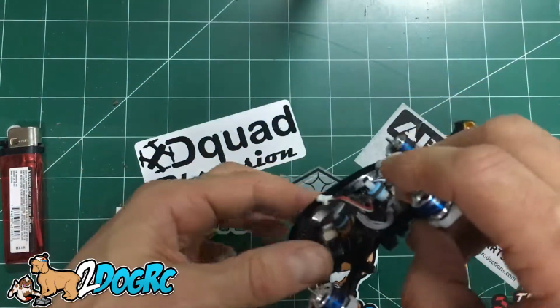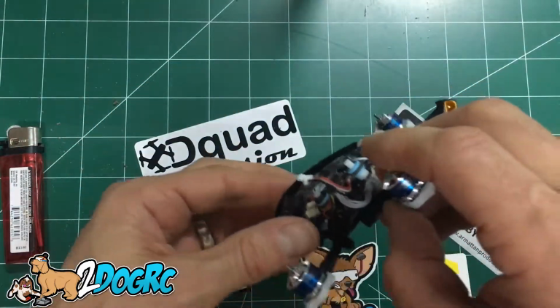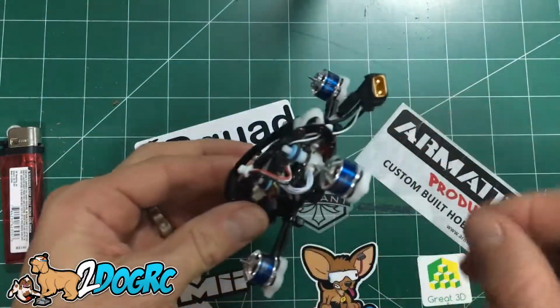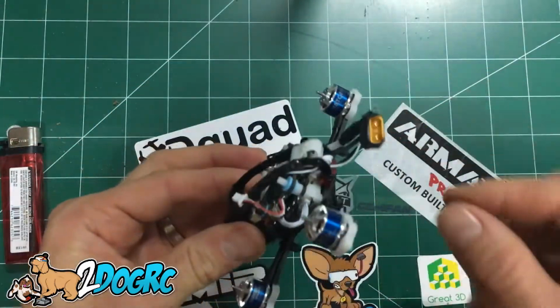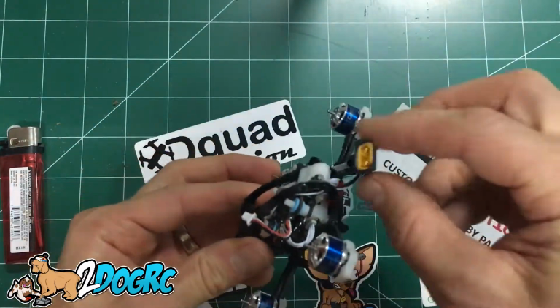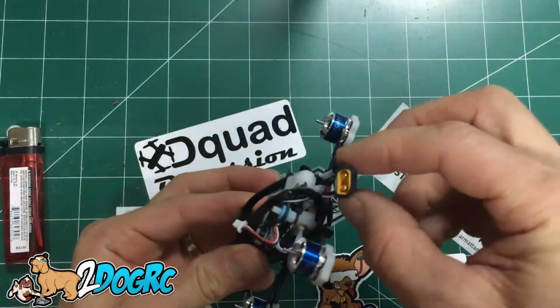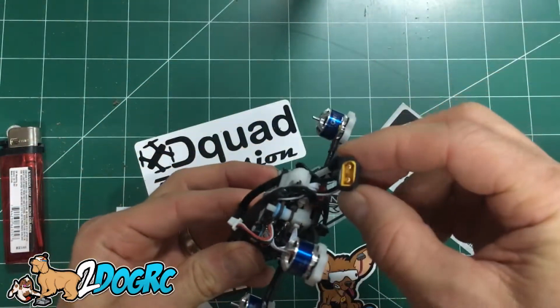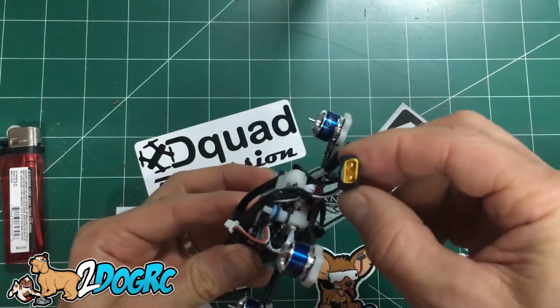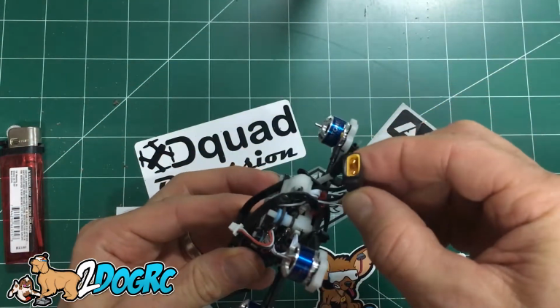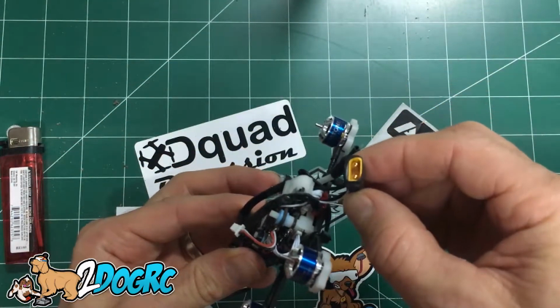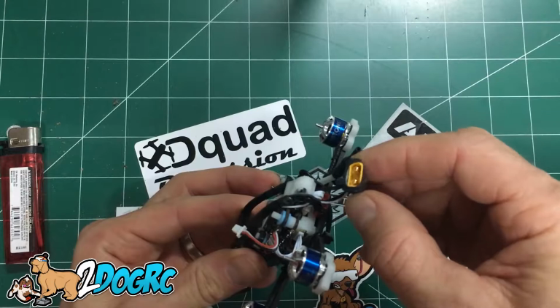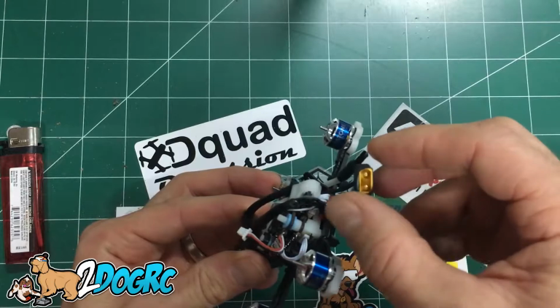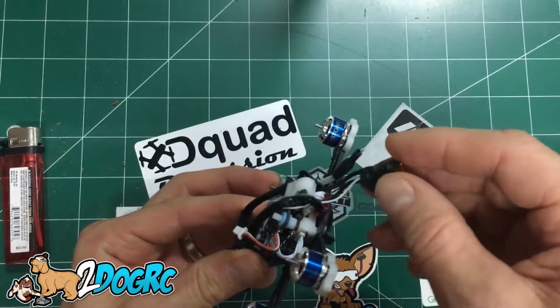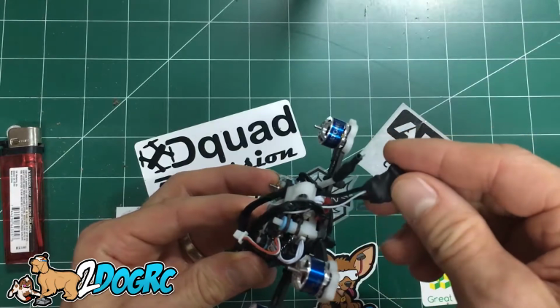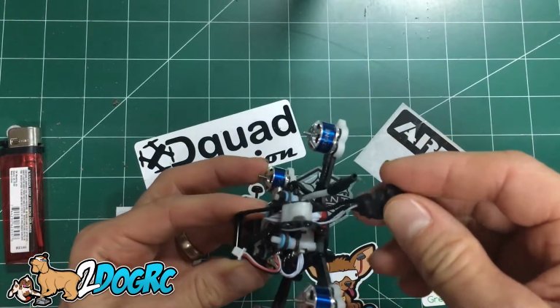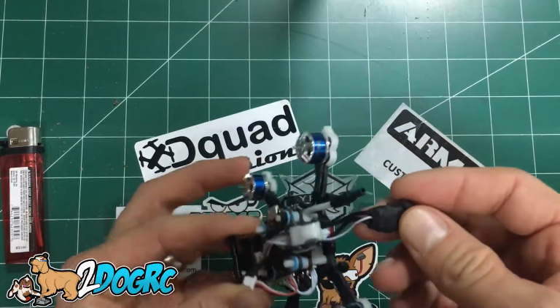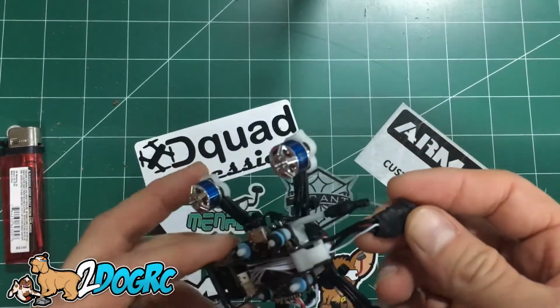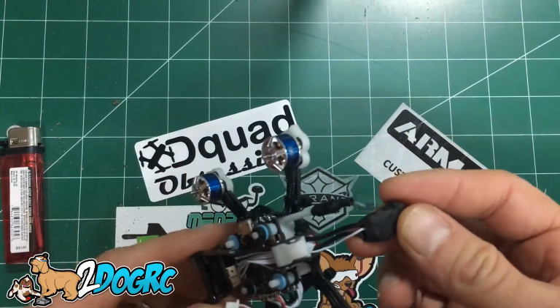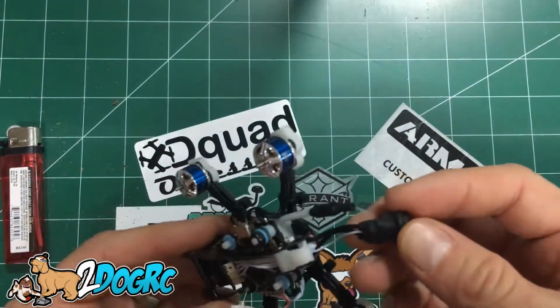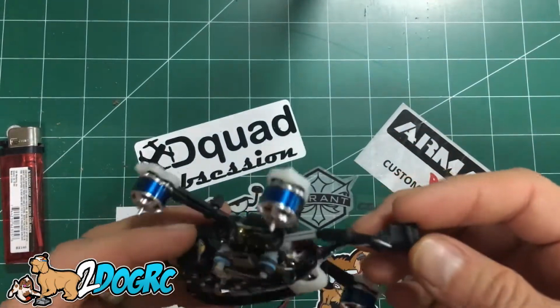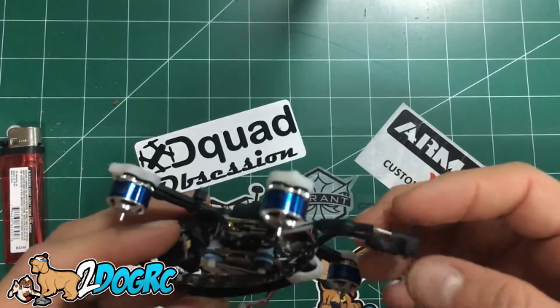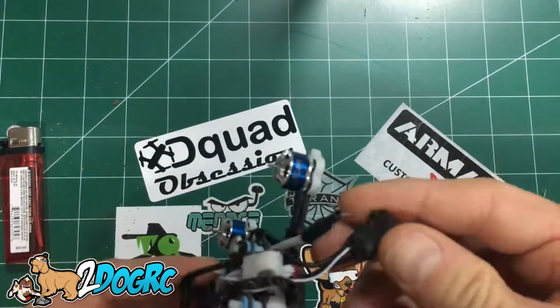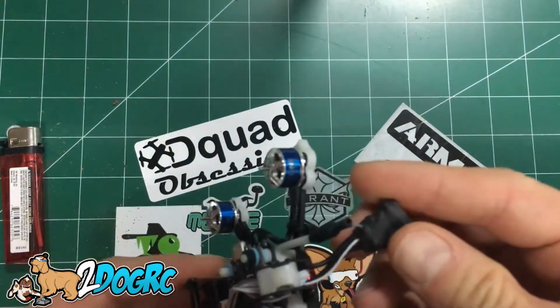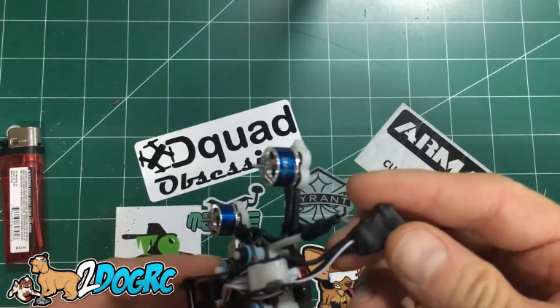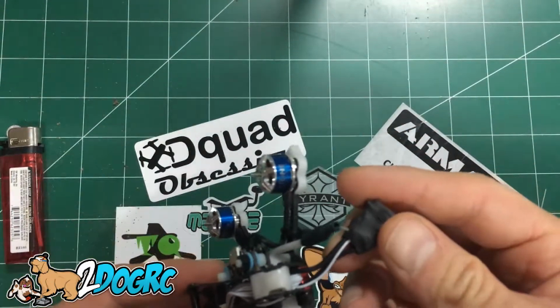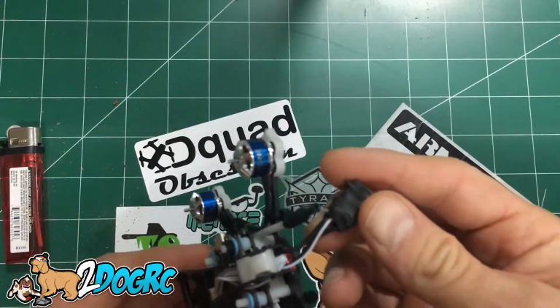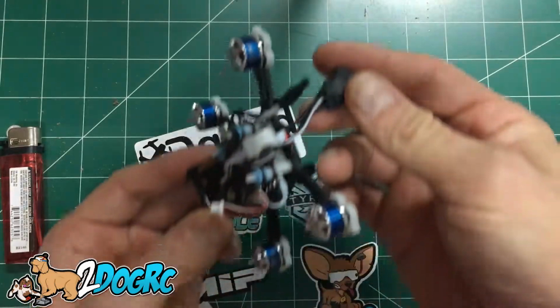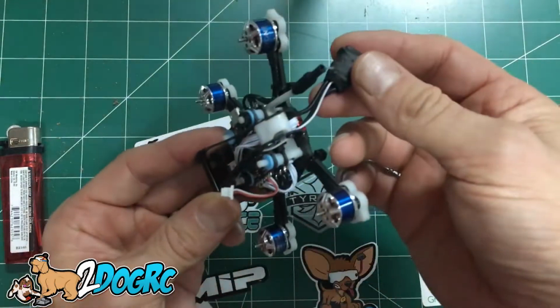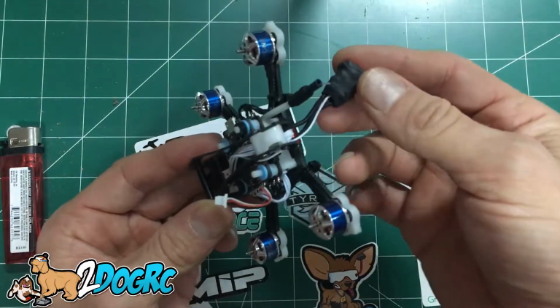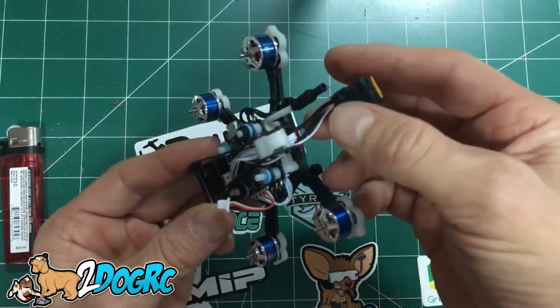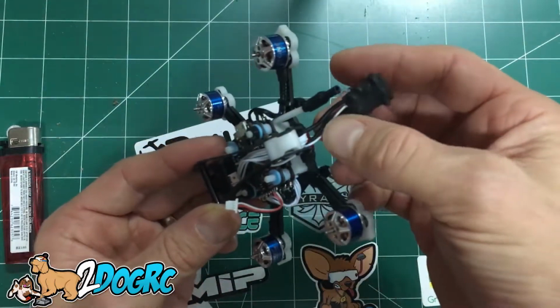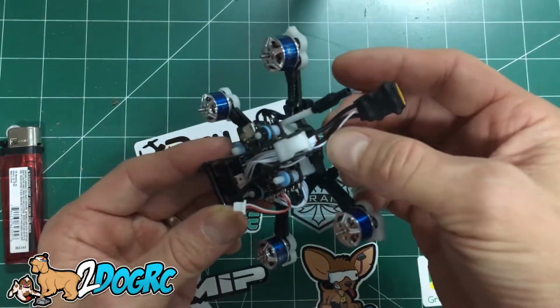It's not like a Velcro strap. It comes with an XT30 connector with a current sensor, so that's why you've got three wires coming out — it's got a current sensor on that.